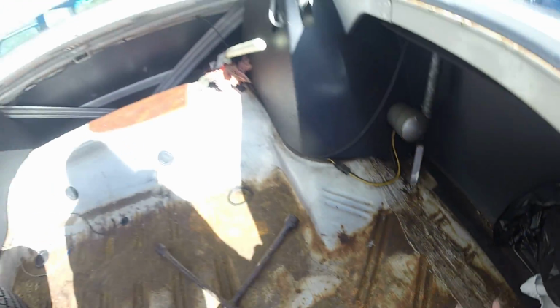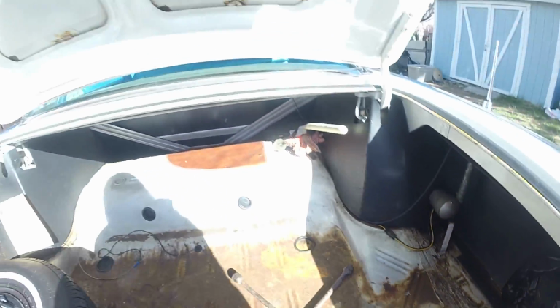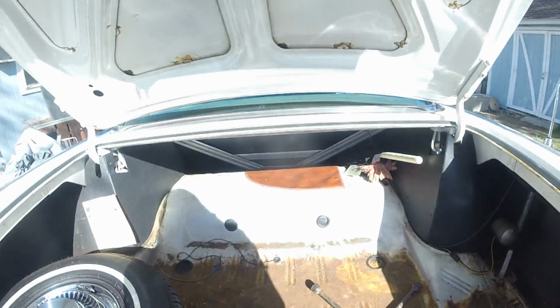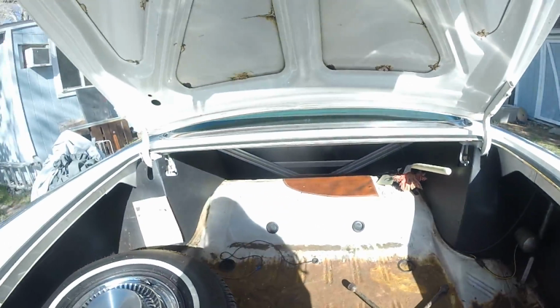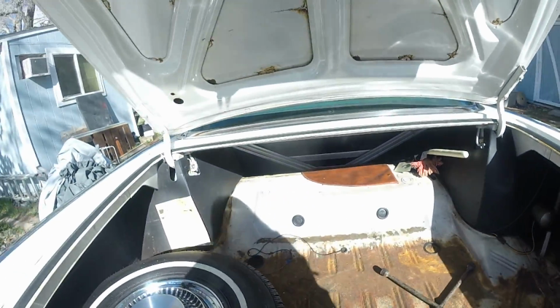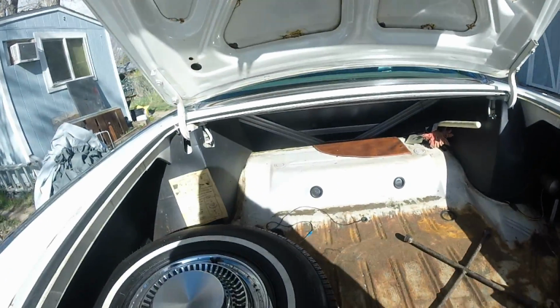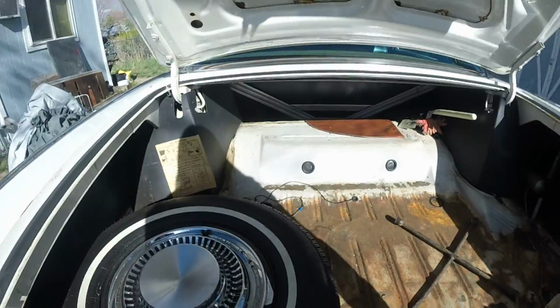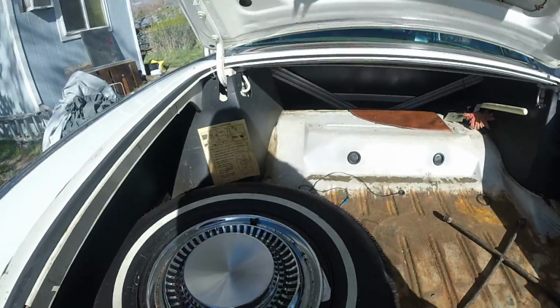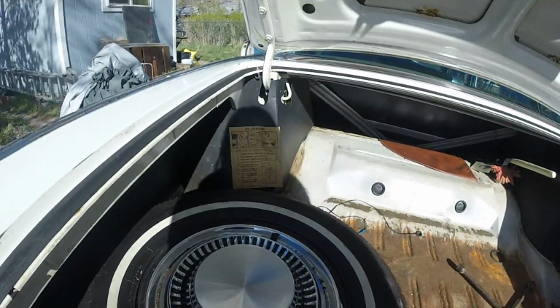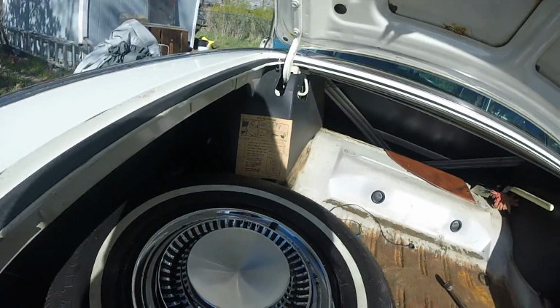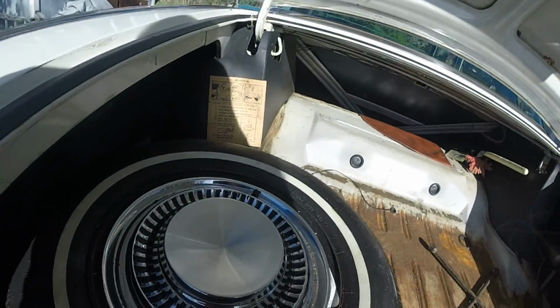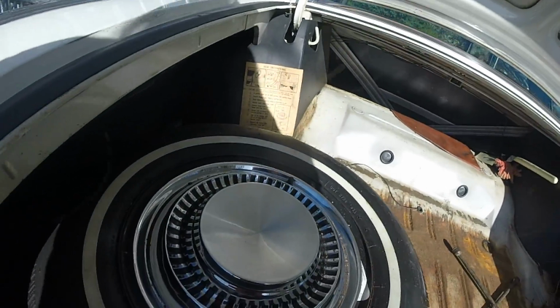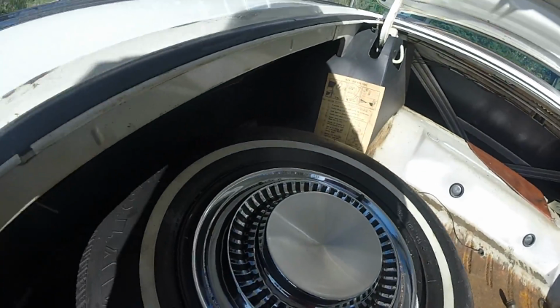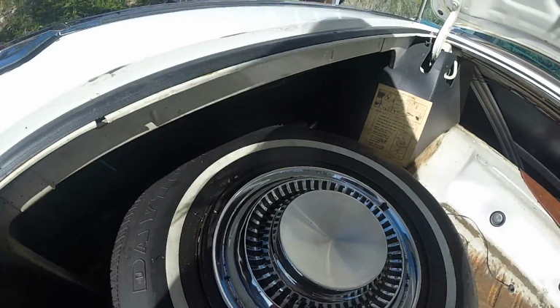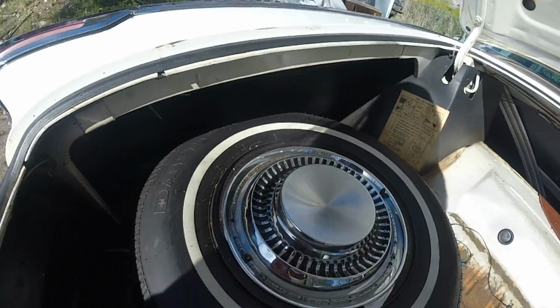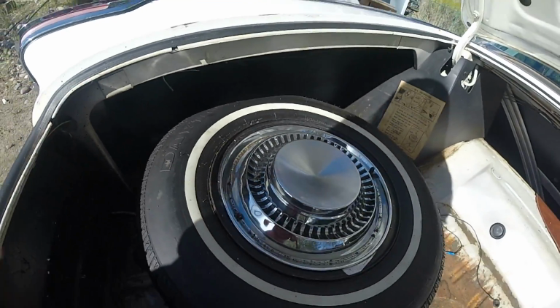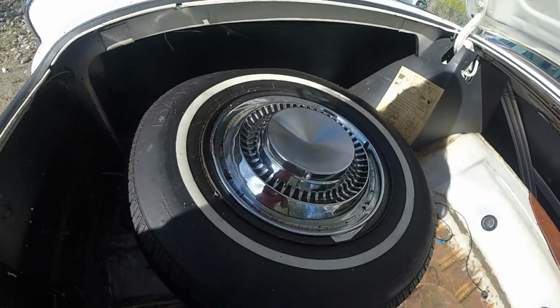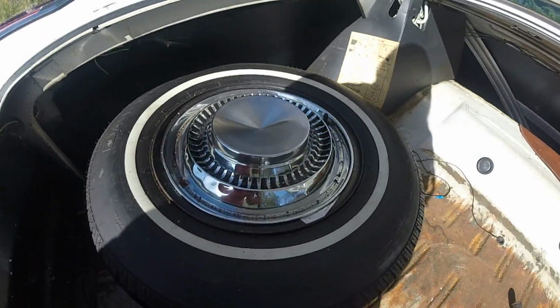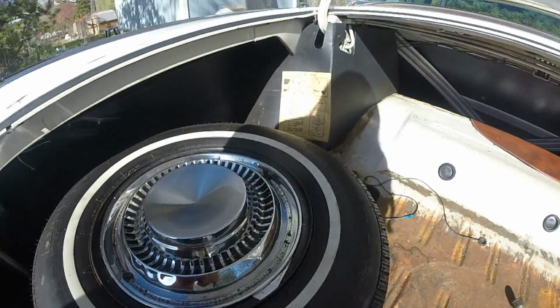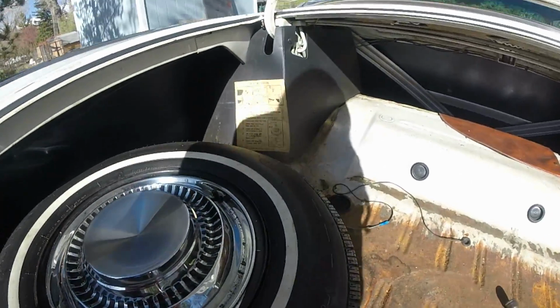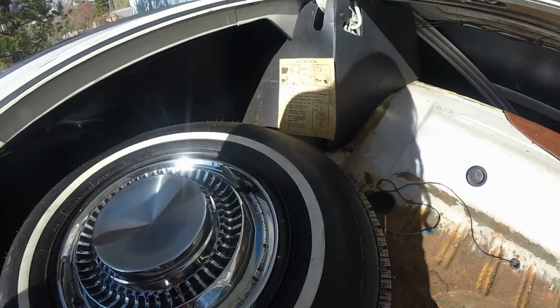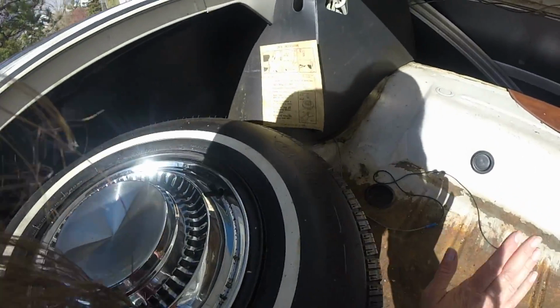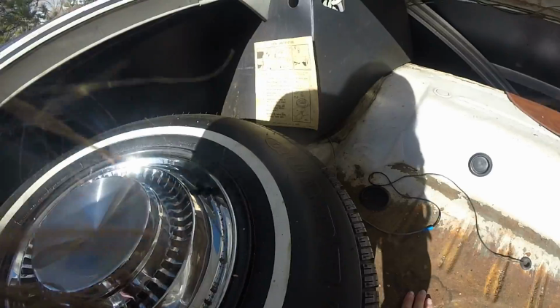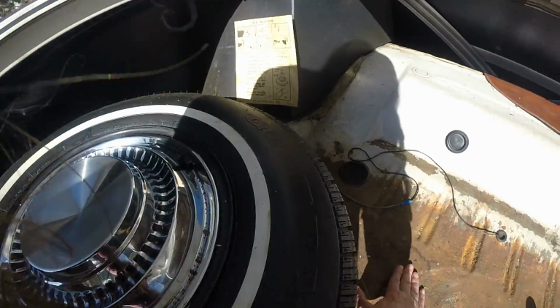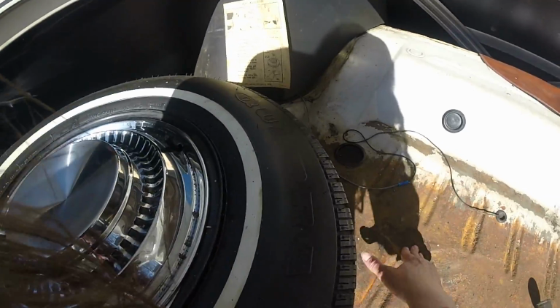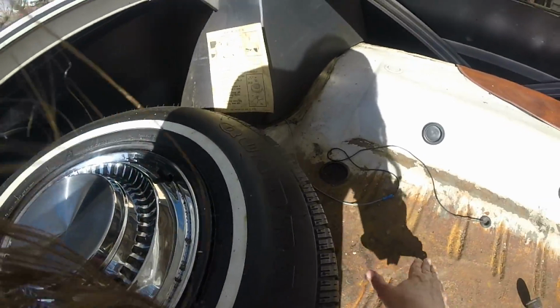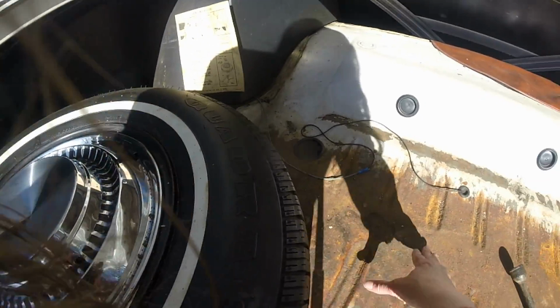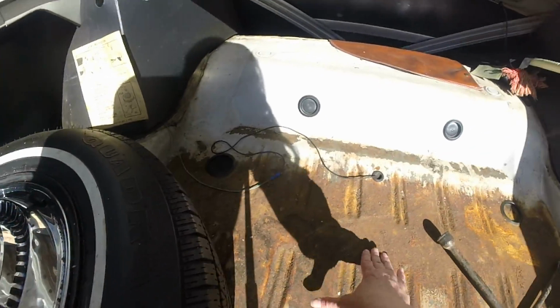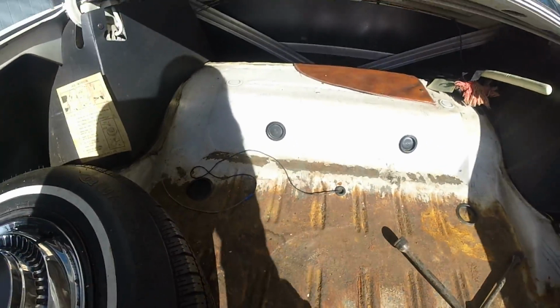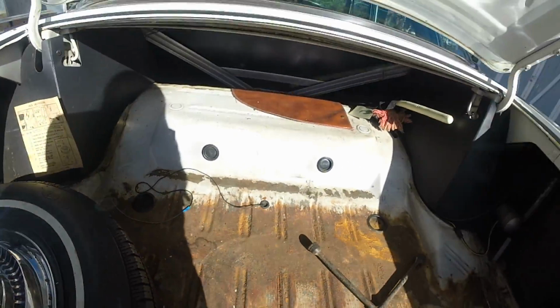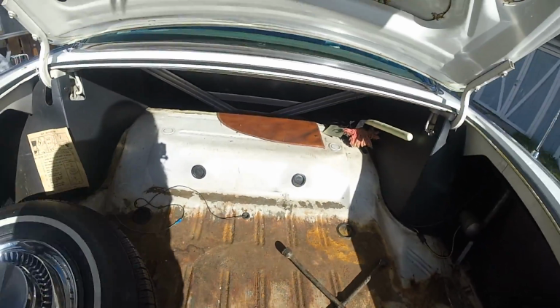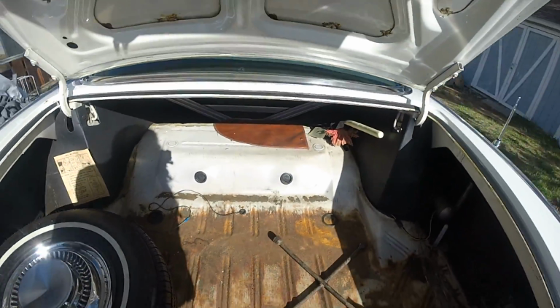Yeah, I don't see any holes or weak spots. I cannot figure out how to move this tire, but it looks pretty good overall.